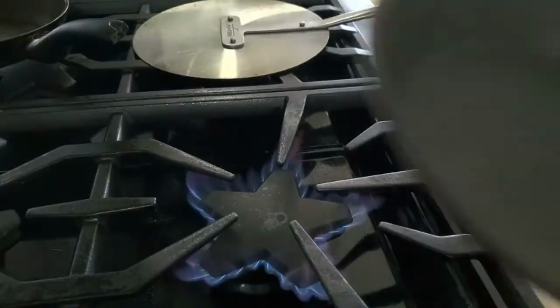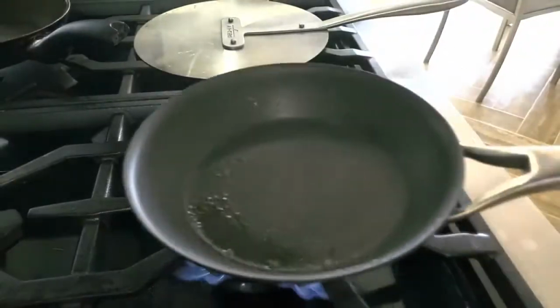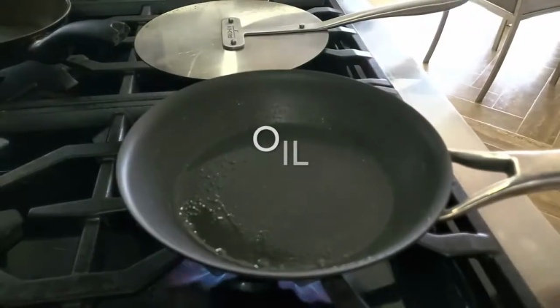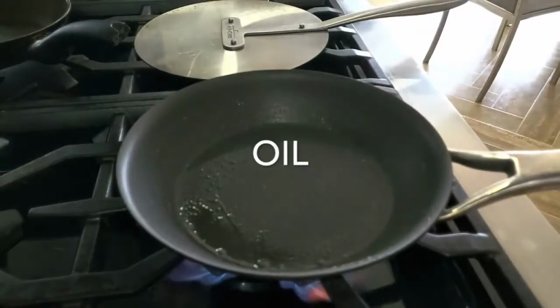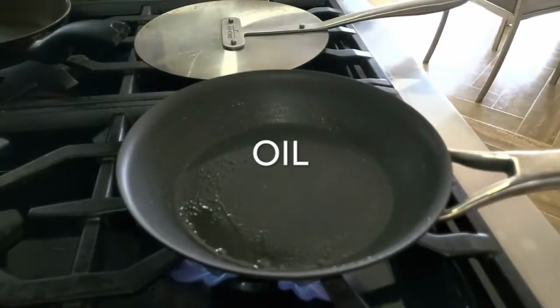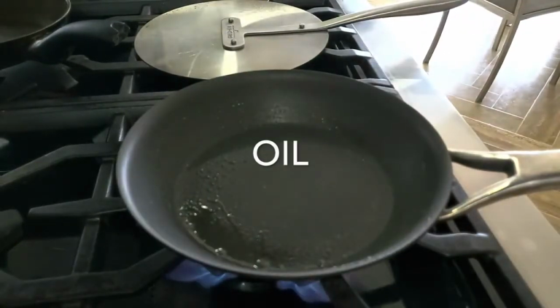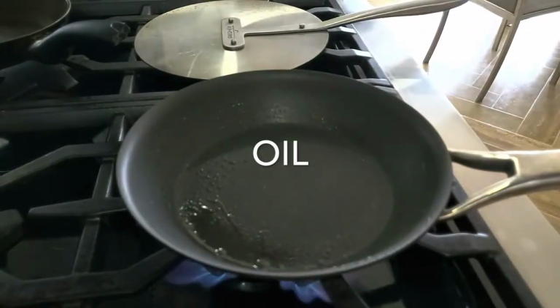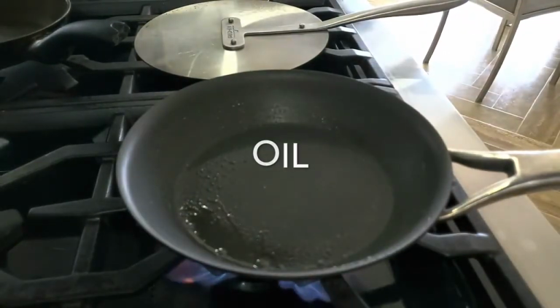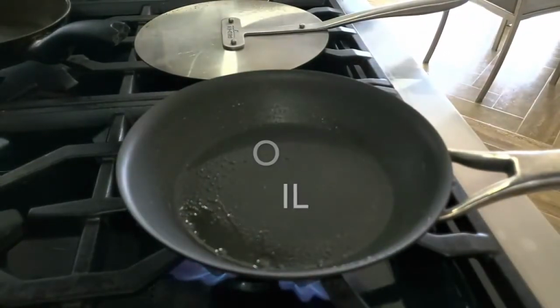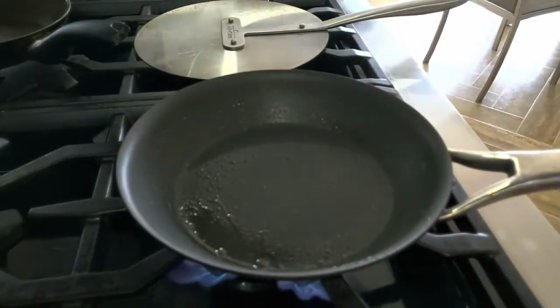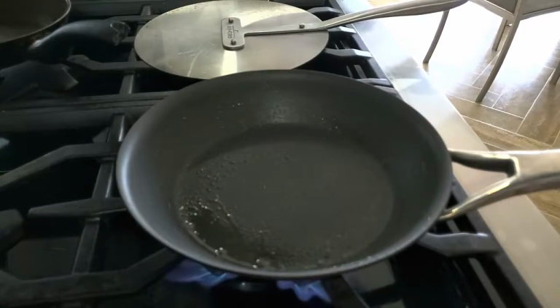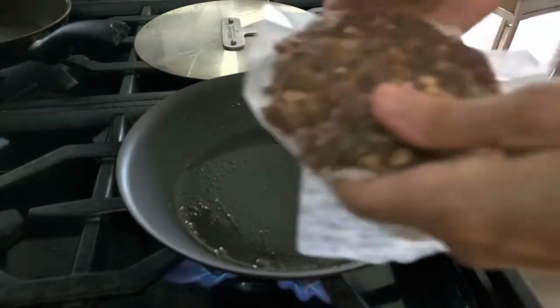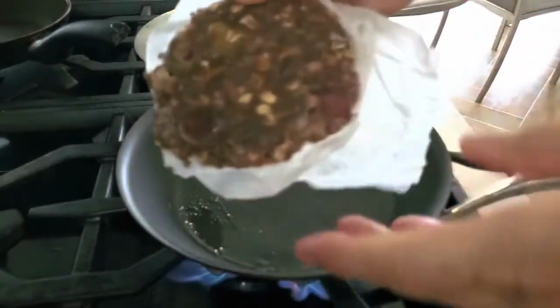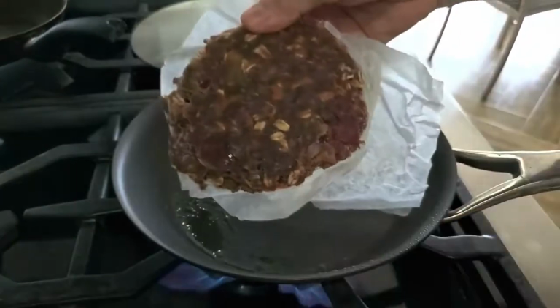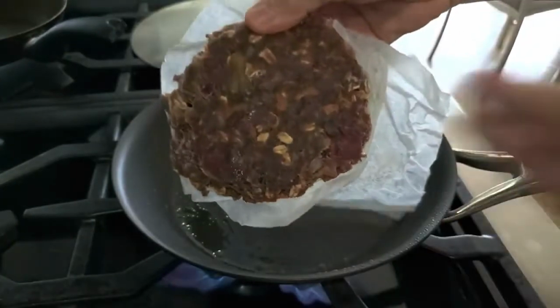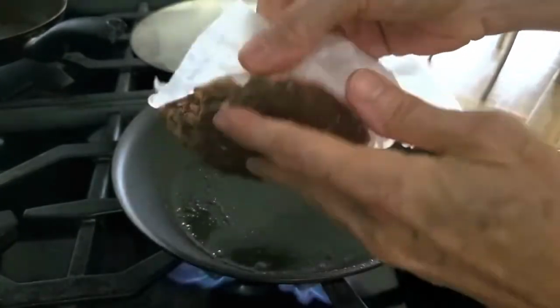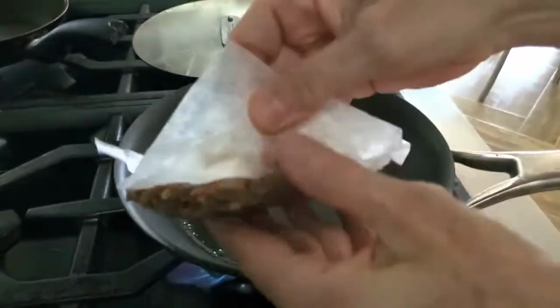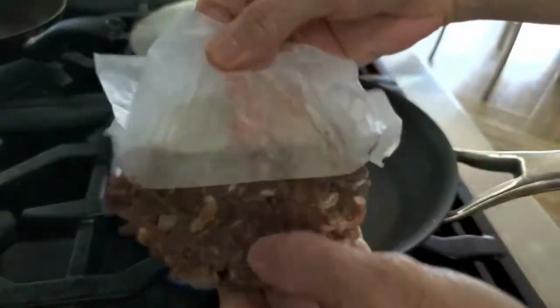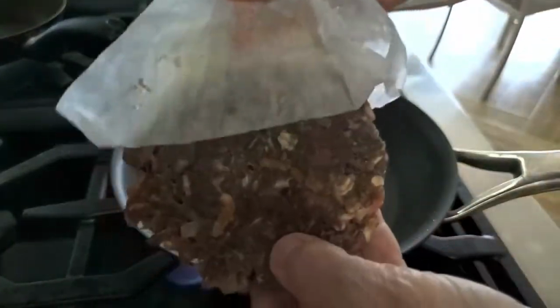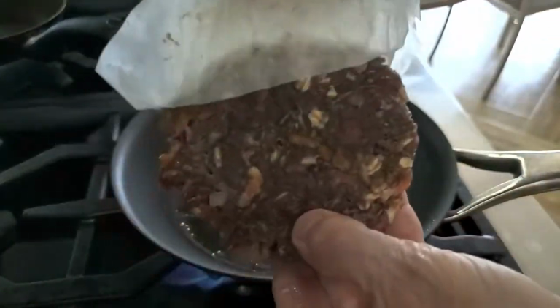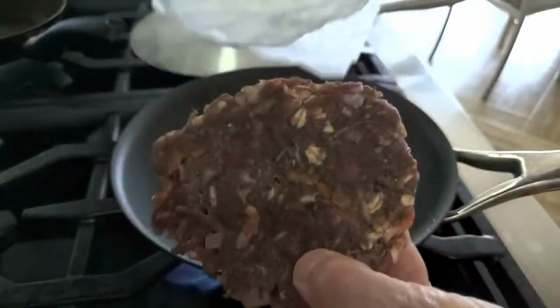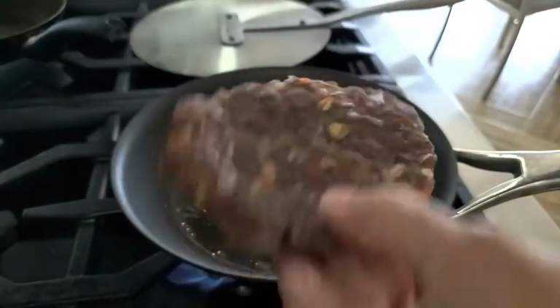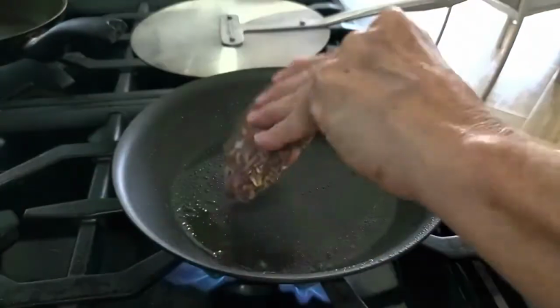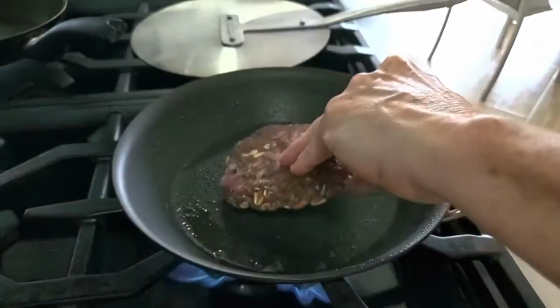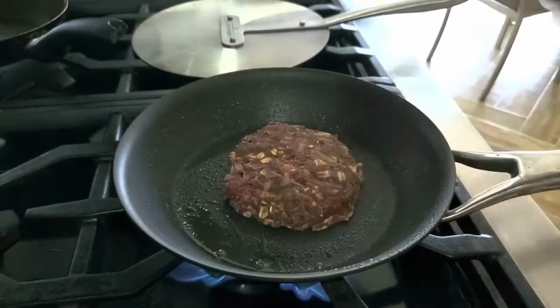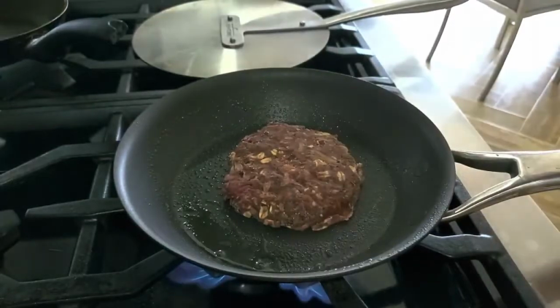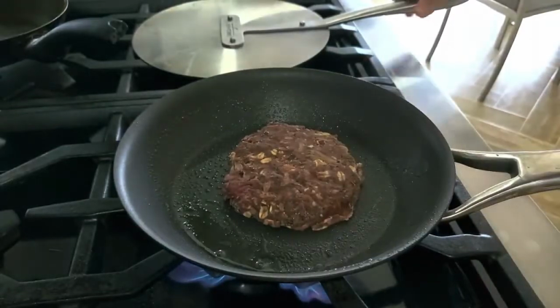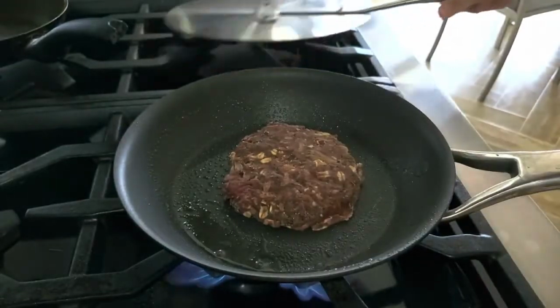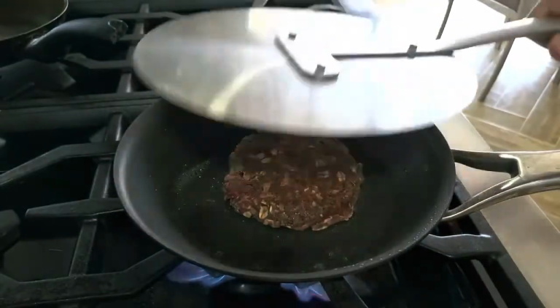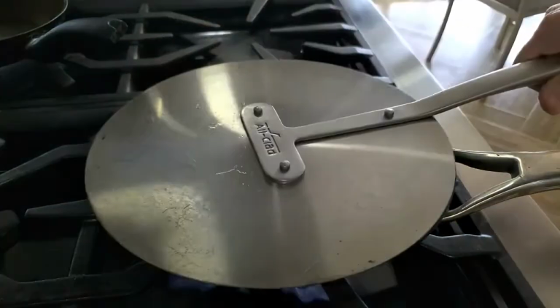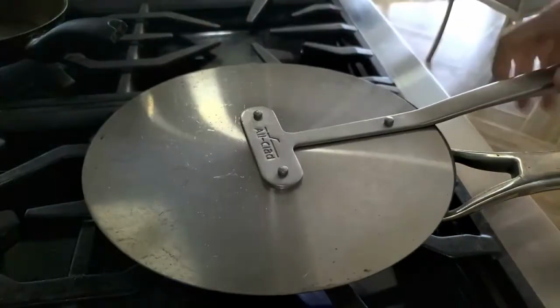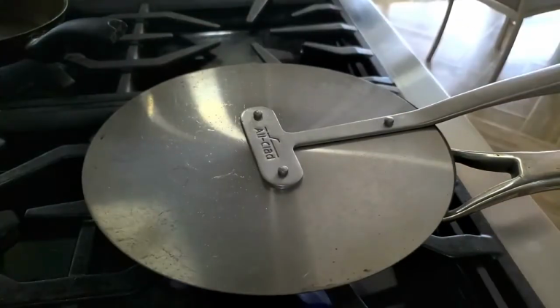Now we're gonna cook this burger — this was frozen — for one and a half minutes on each side. We cover the burger because we want it to cook and defrost at the same time.